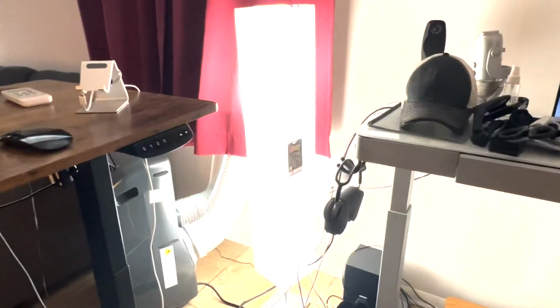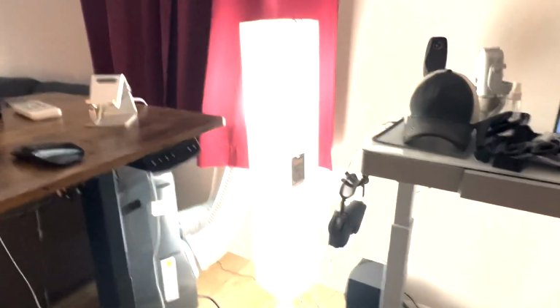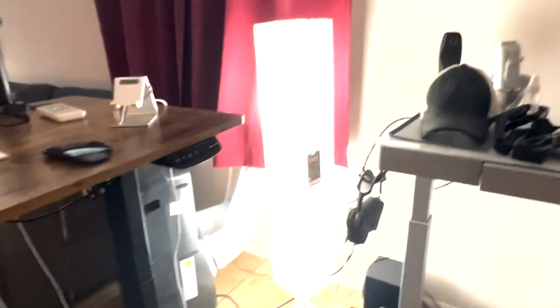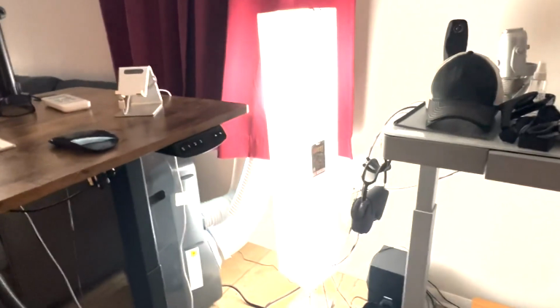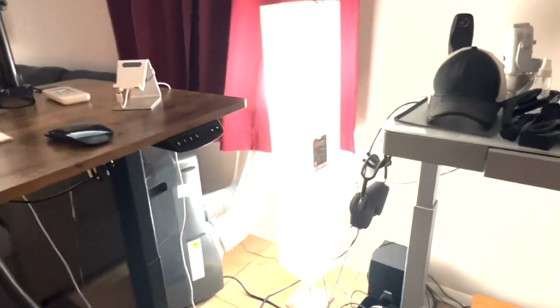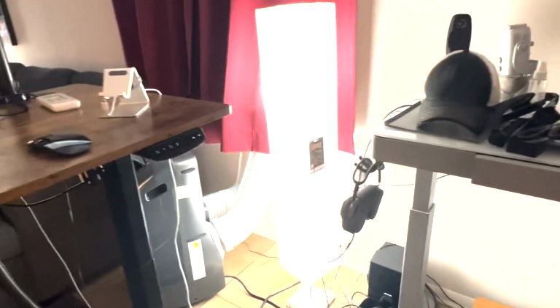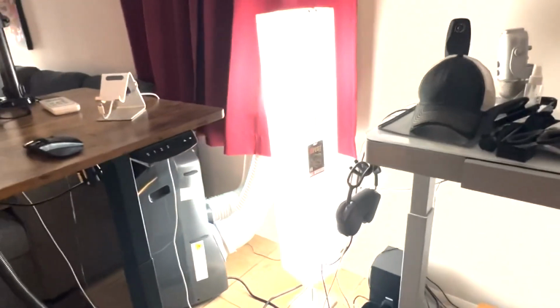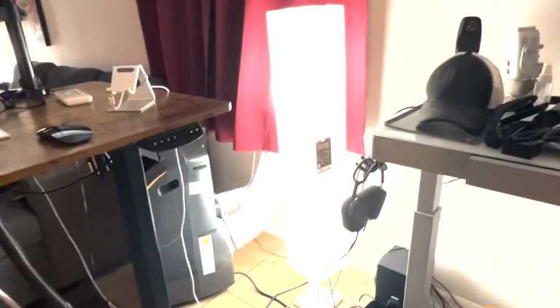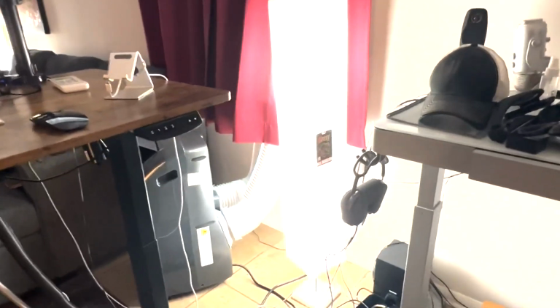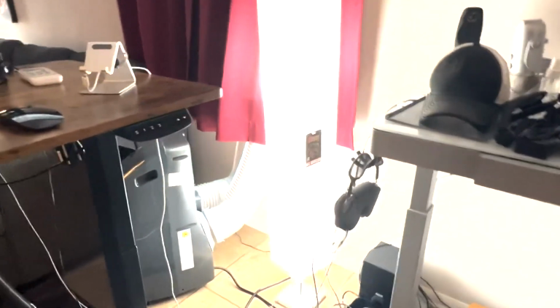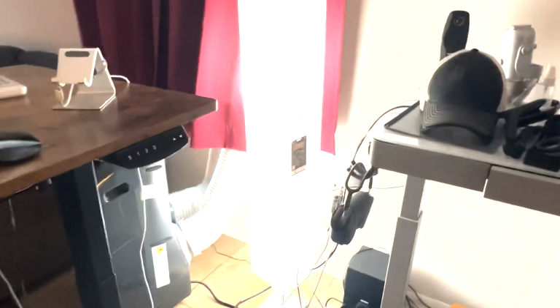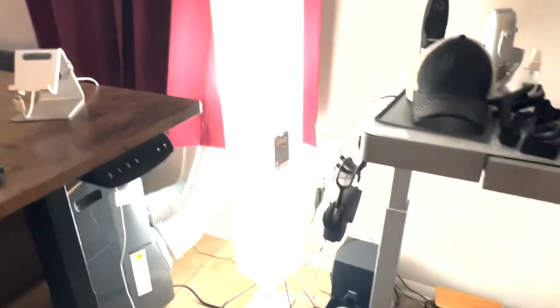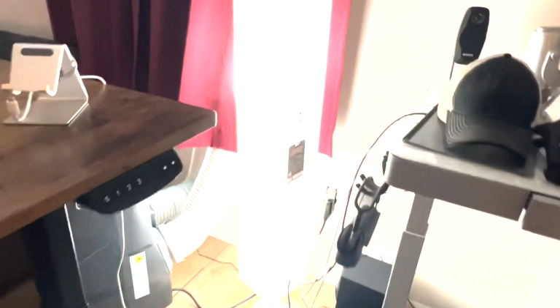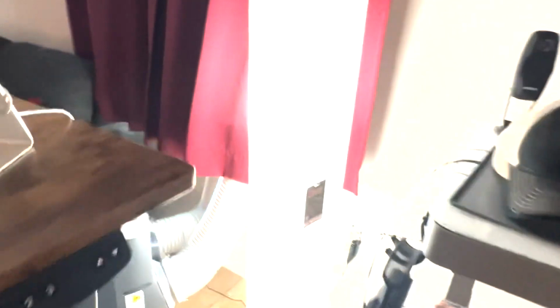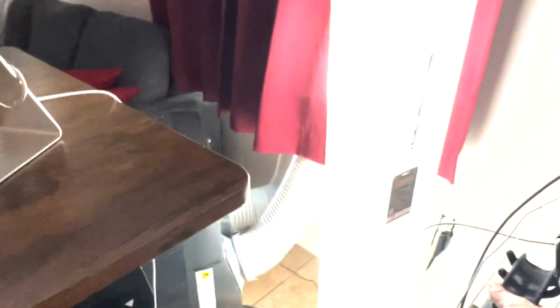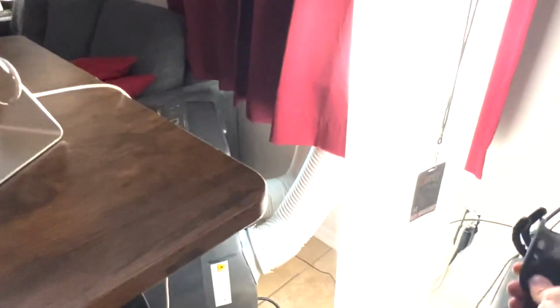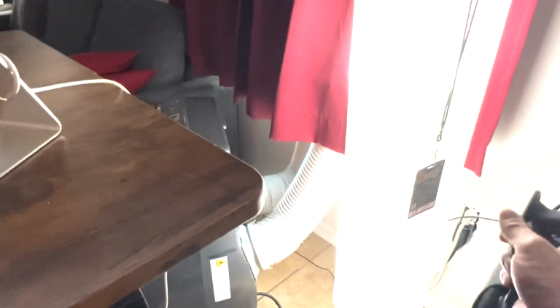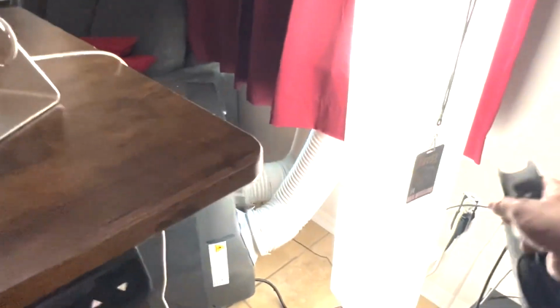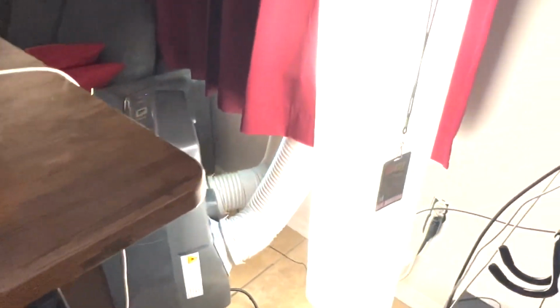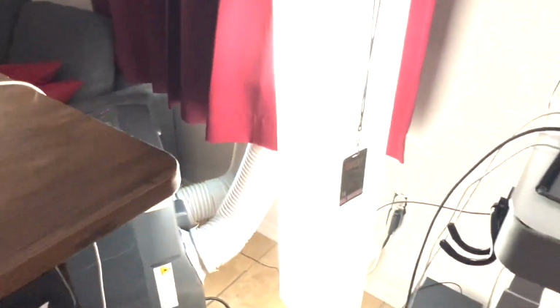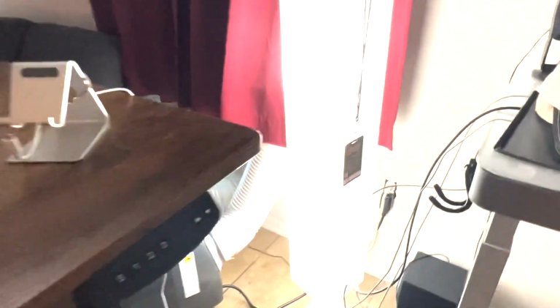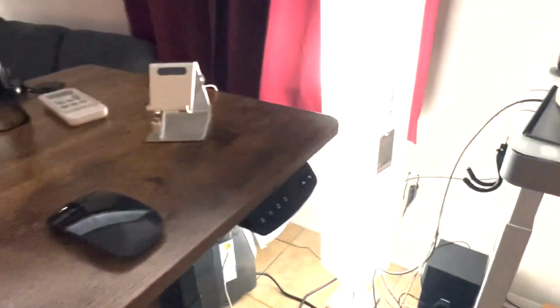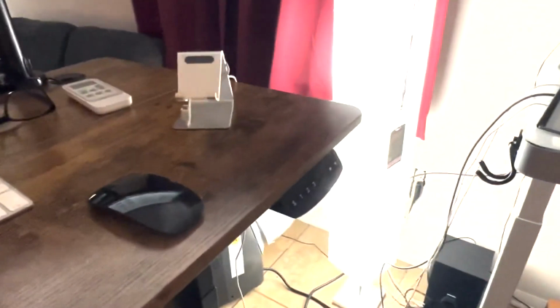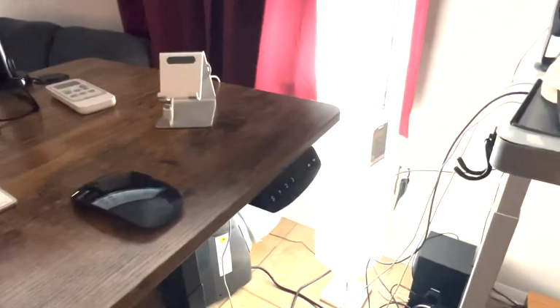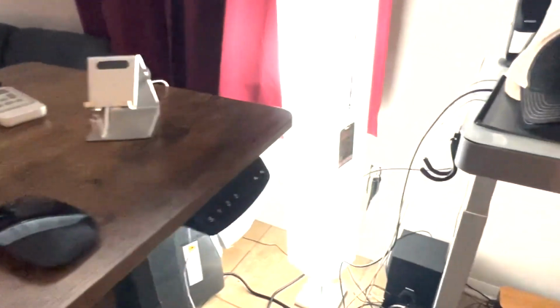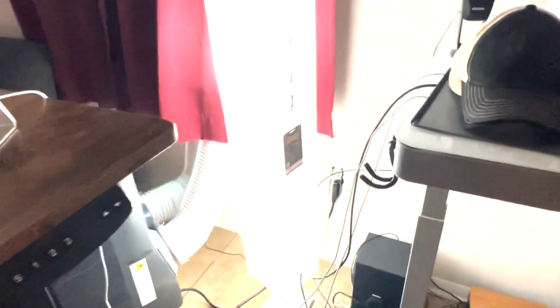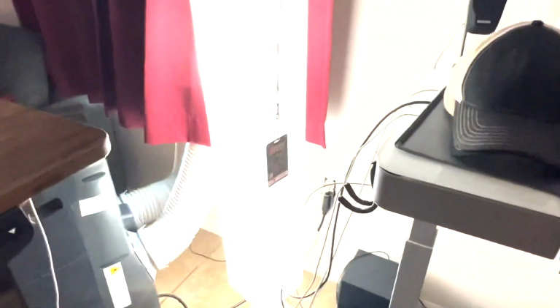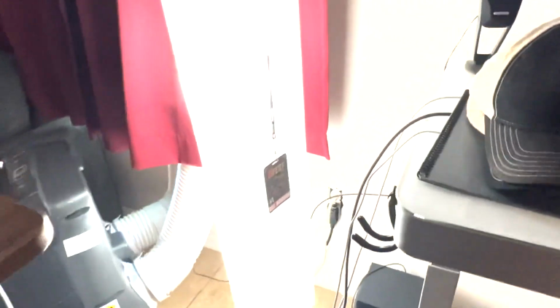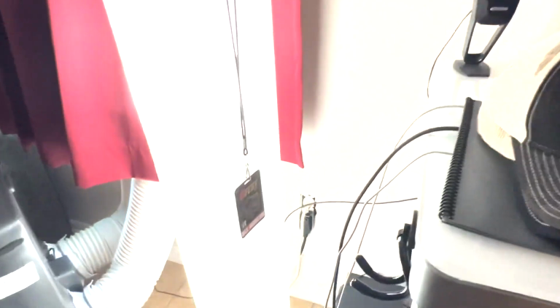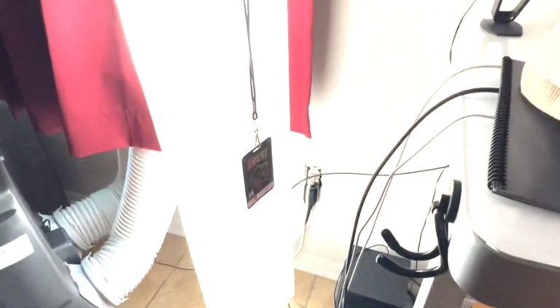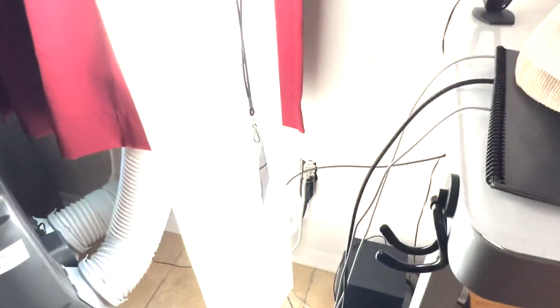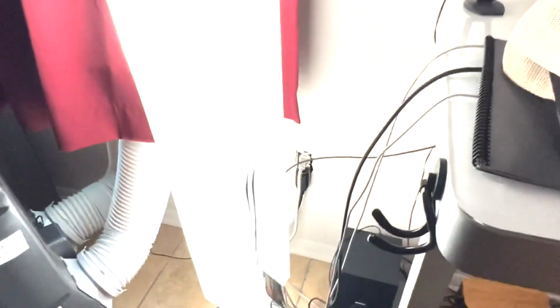Let's go ahead and talk about these floor lamps that you're looking at right now. Let me move some stuff around here so you can kind of see what it looks like. I'll go ahead and take this little thing off. But yeah, this is what it is.